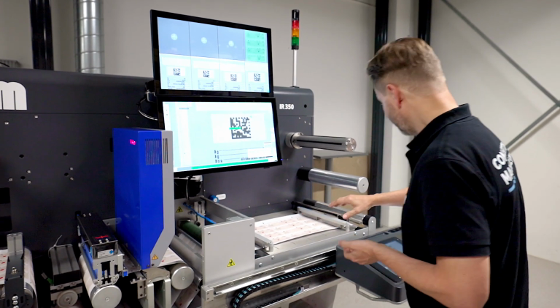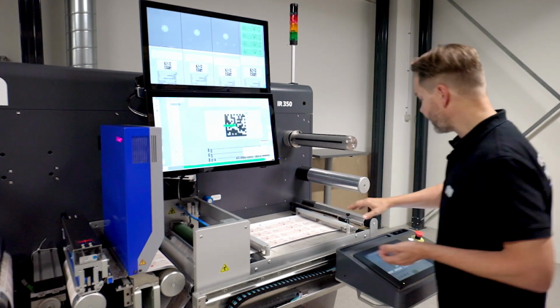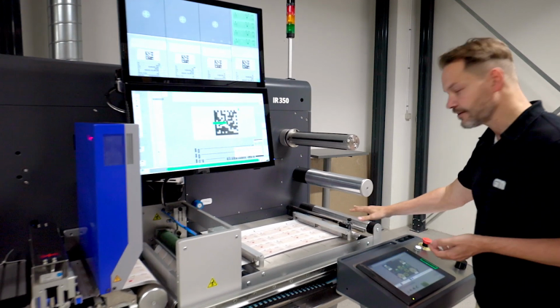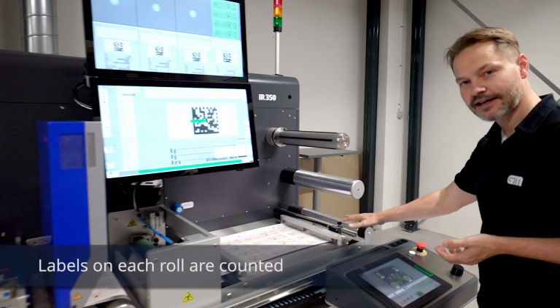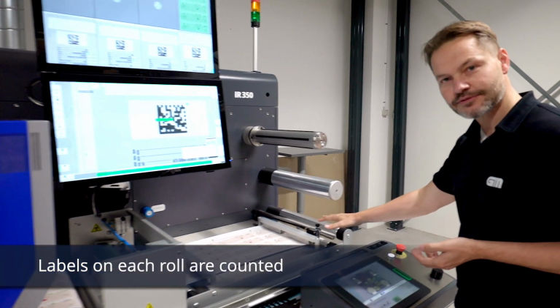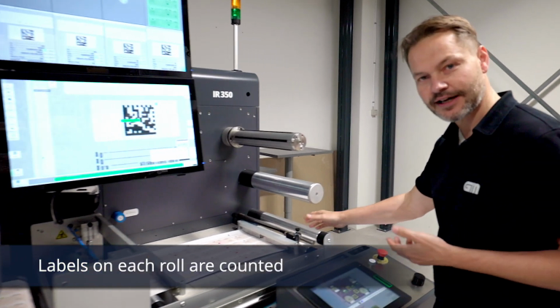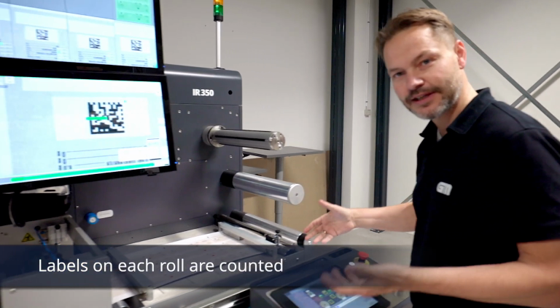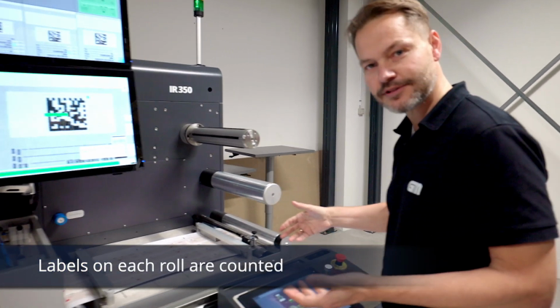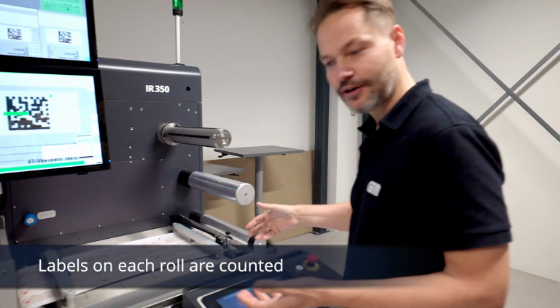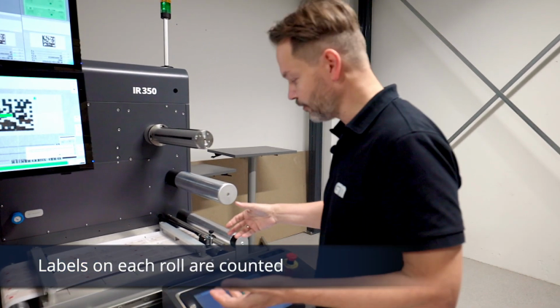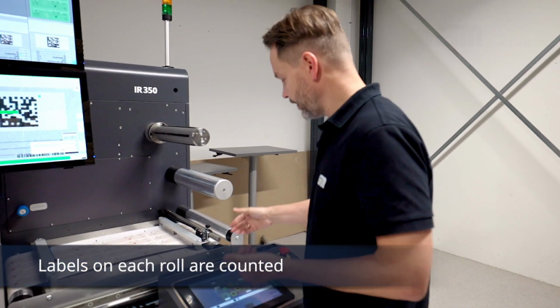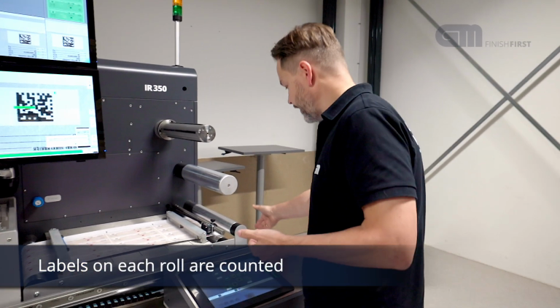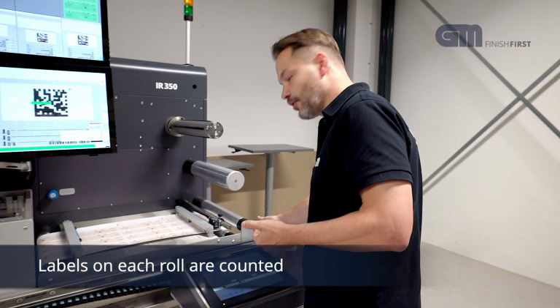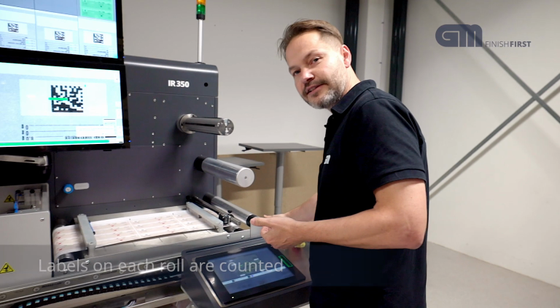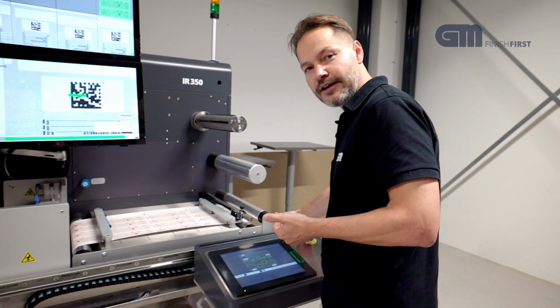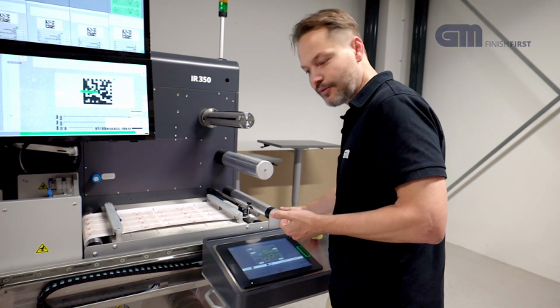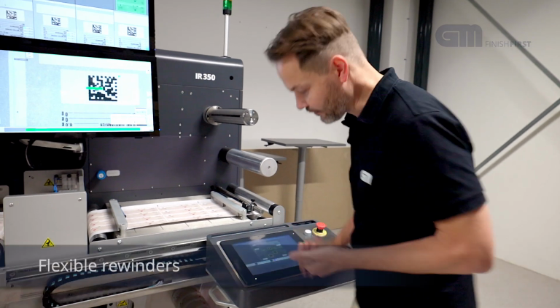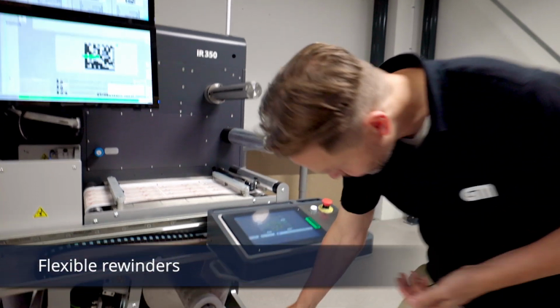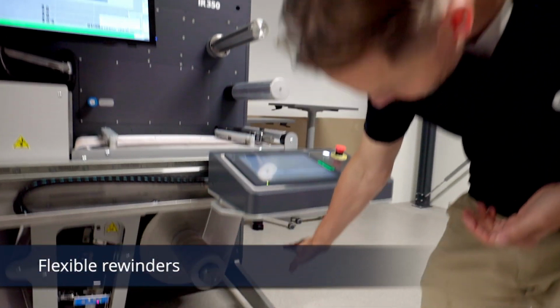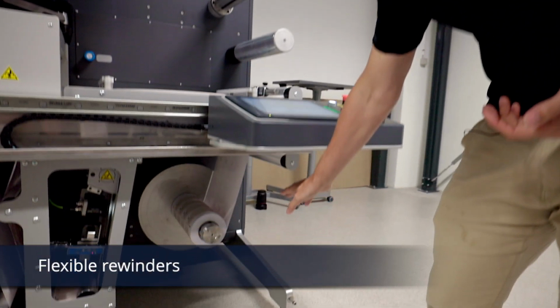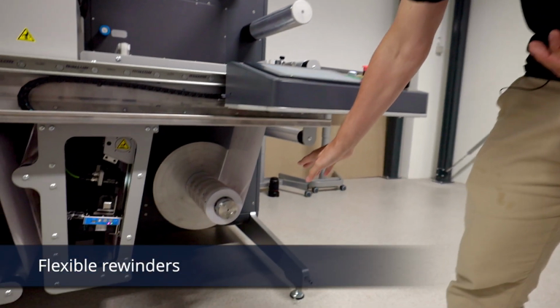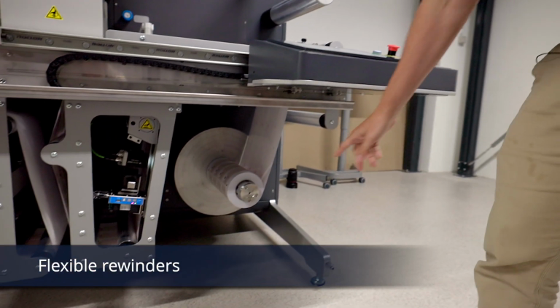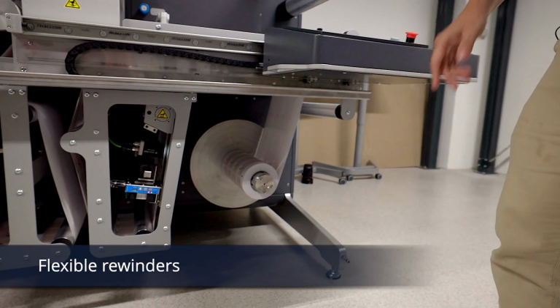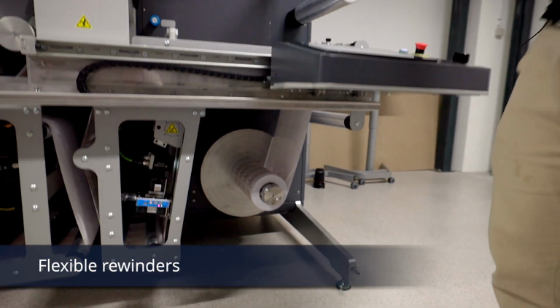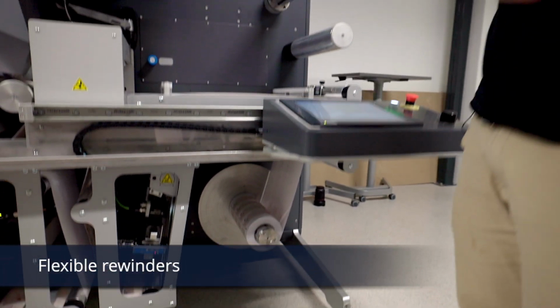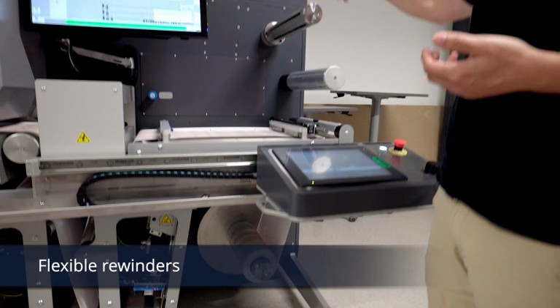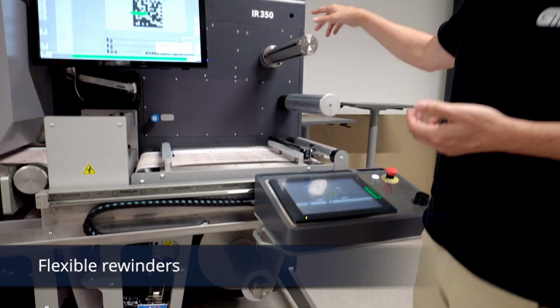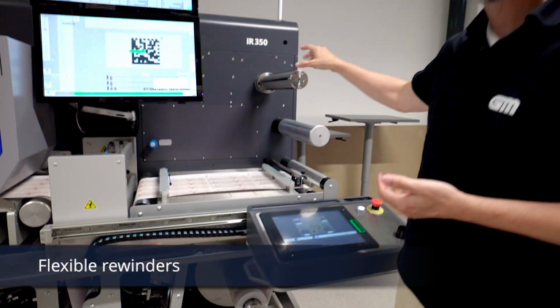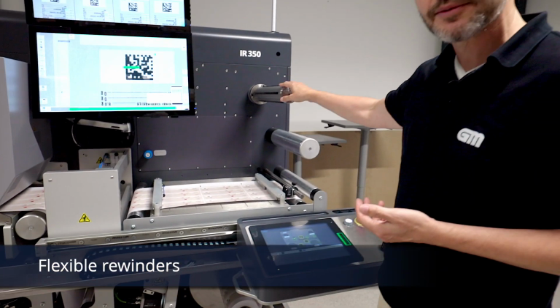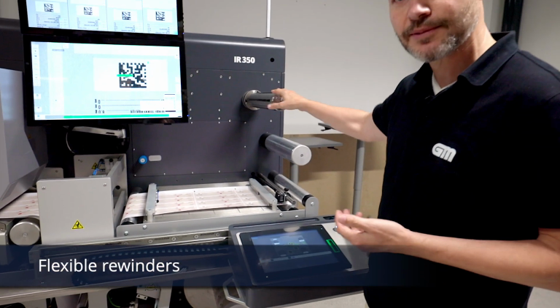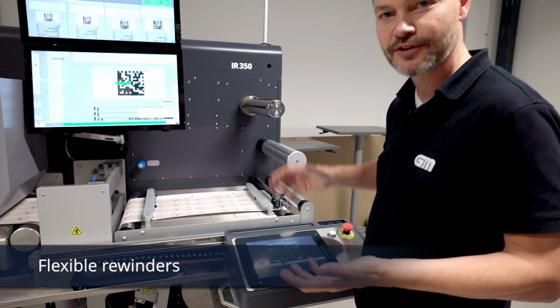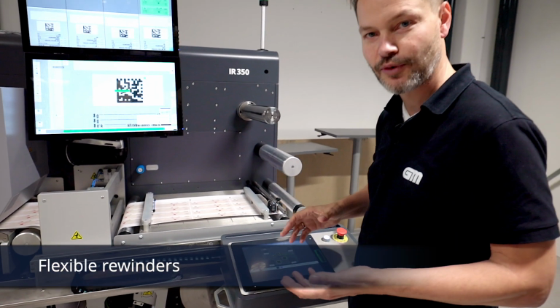Finally, there is a count, so we can count how many labels are on the roll. The roll ends up down here where we have a rewind on the machine. For ease of access, you can also use the upper rewind on the machine depending on the roll weight.